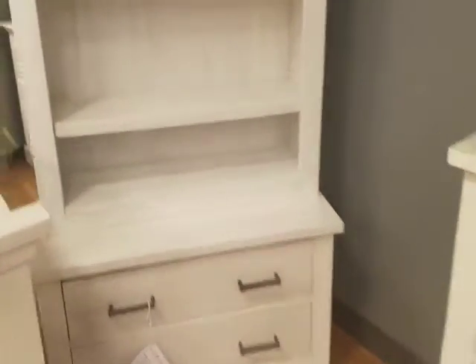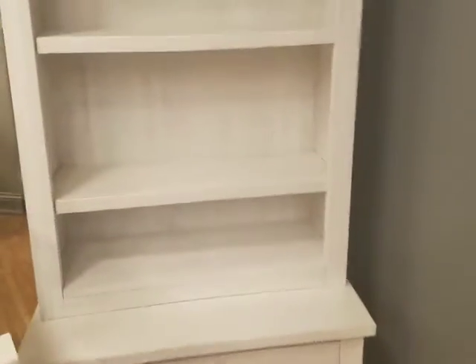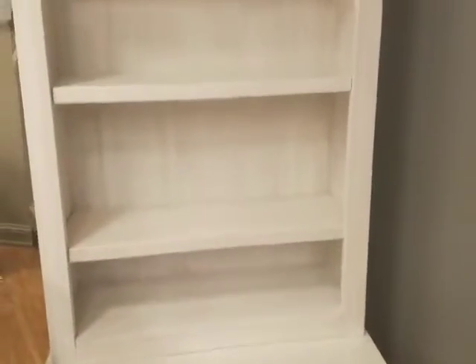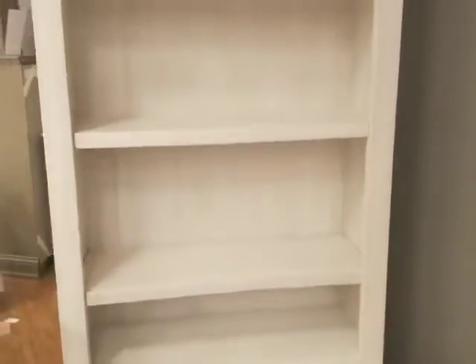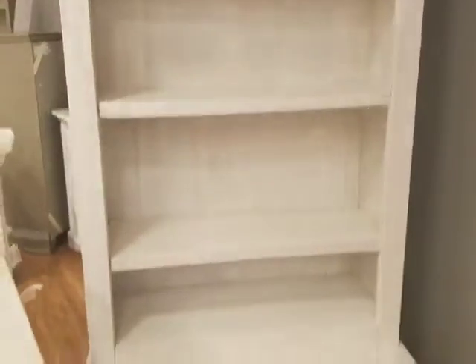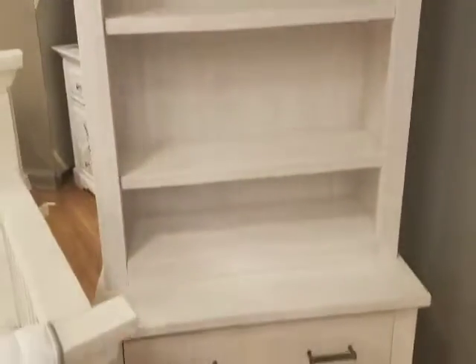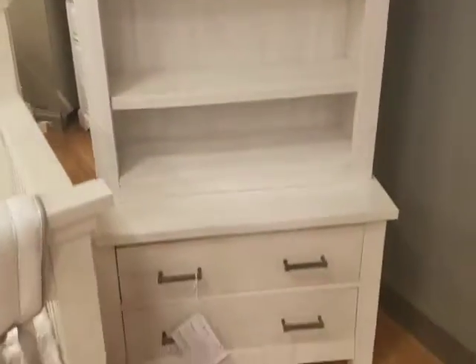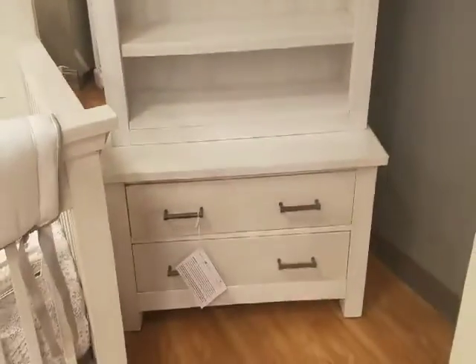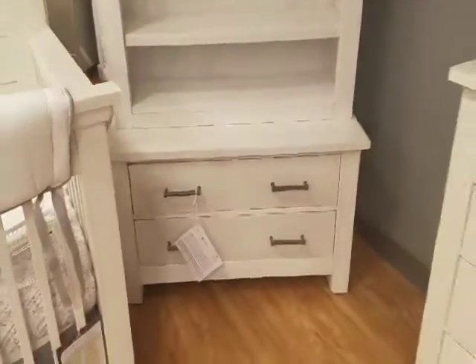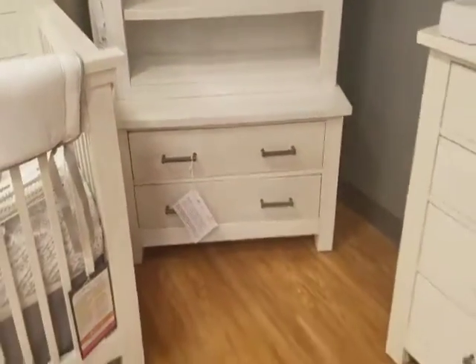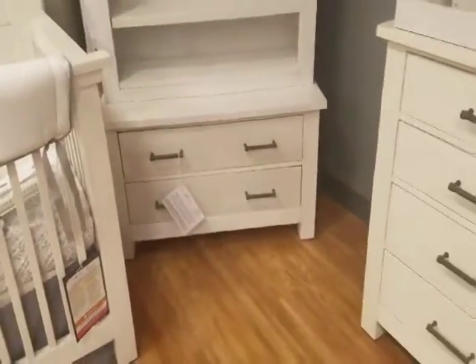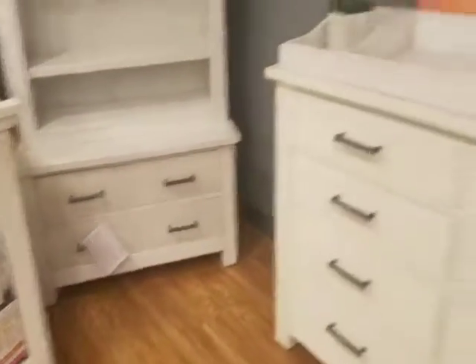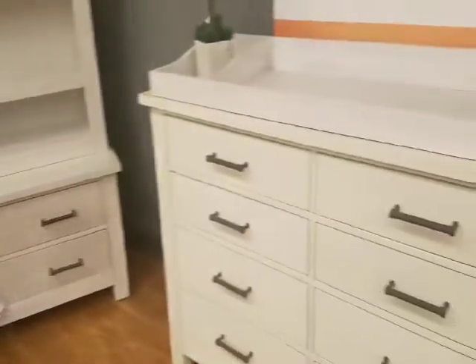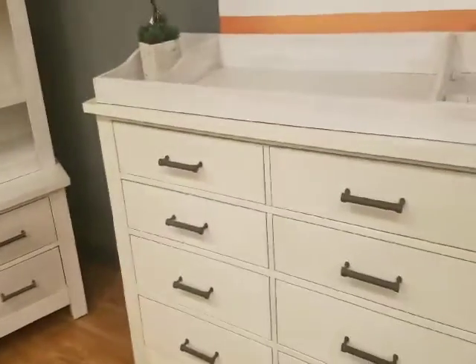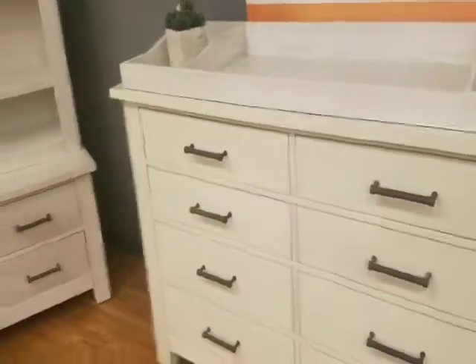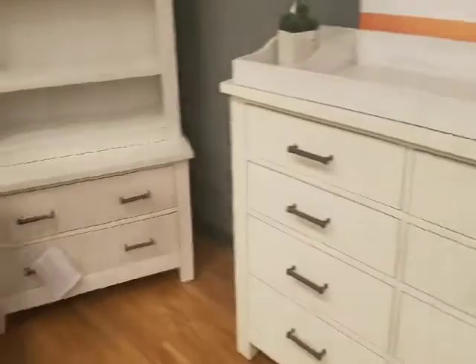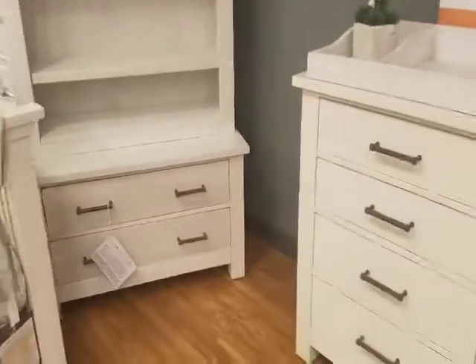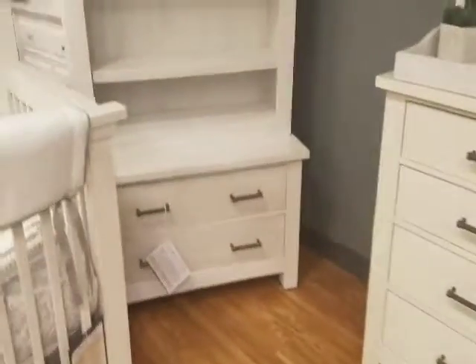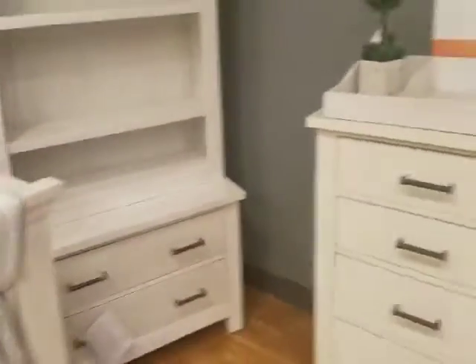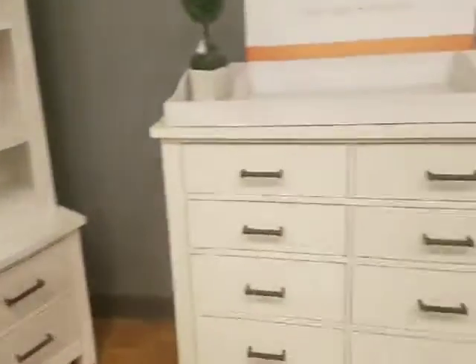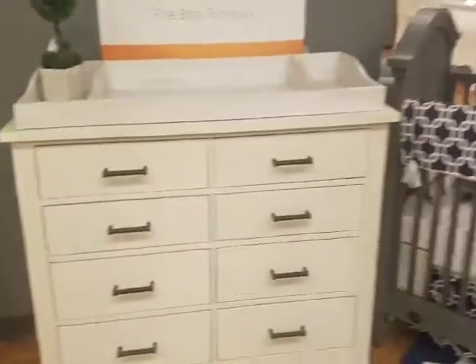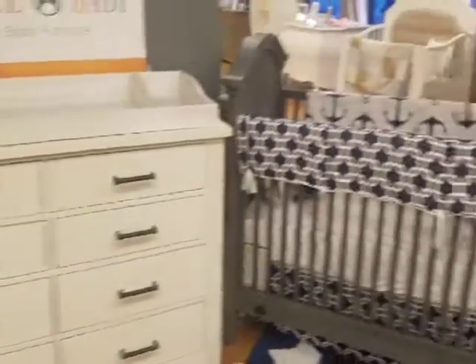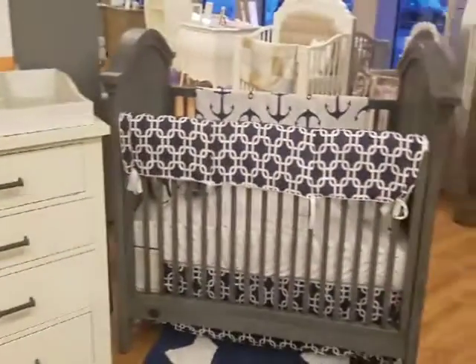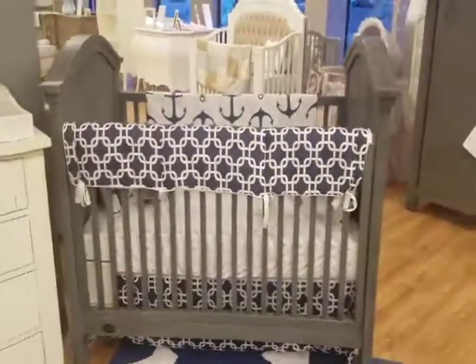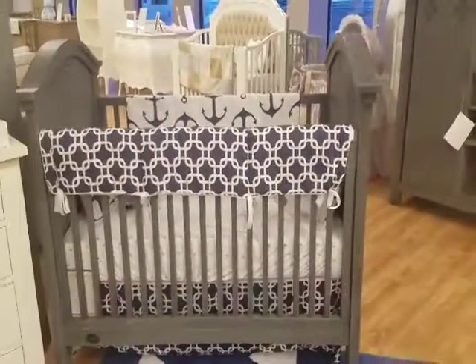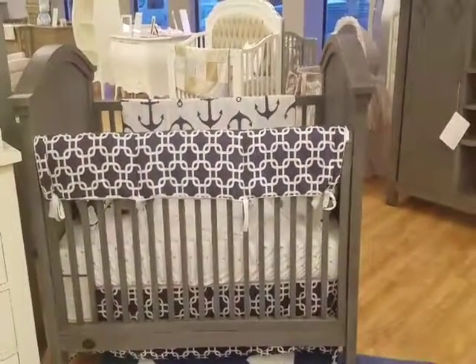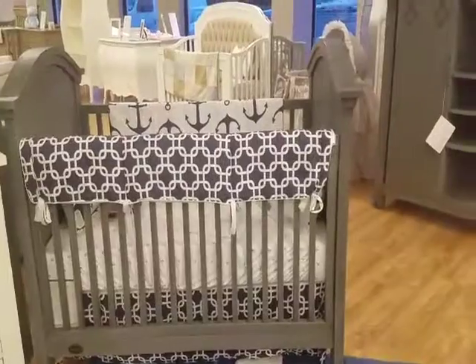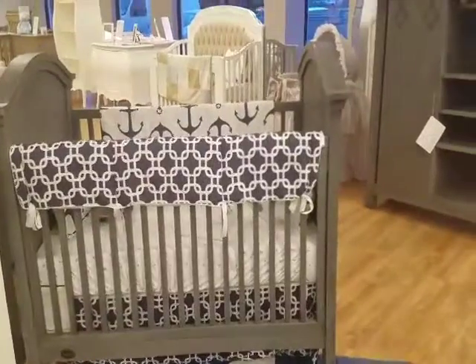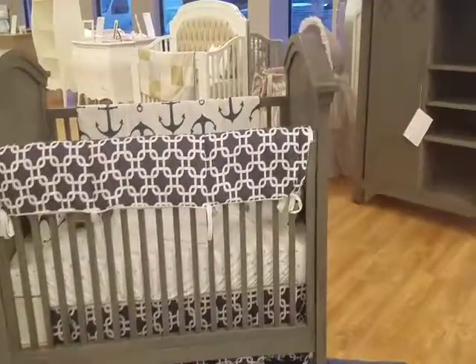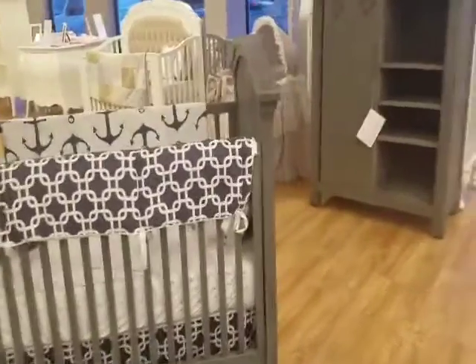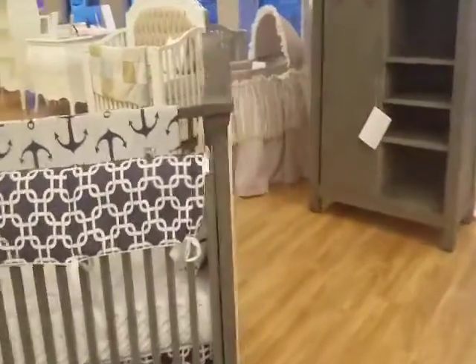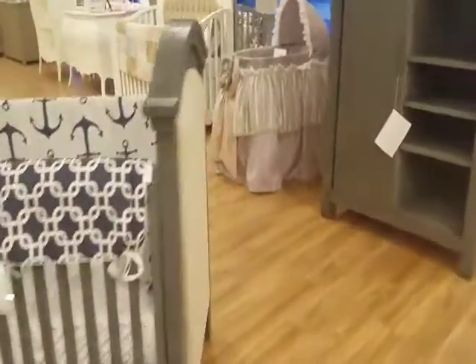This bookcase comes off this two-drawer chest here, which also has the self-closing drawers. This all comes in this weathered gray here, which has the upholstered panels.